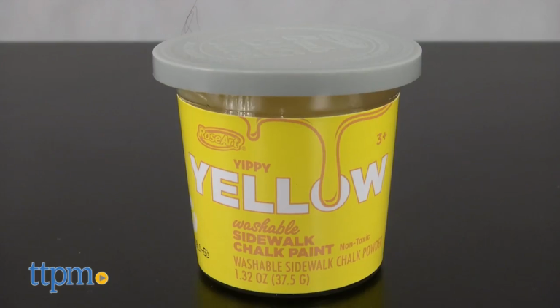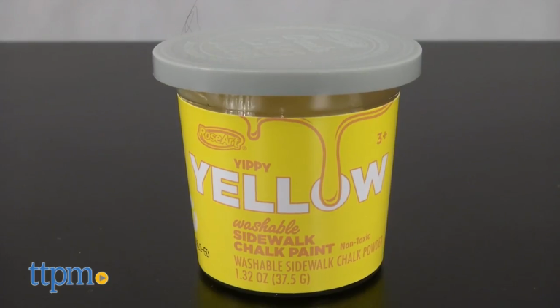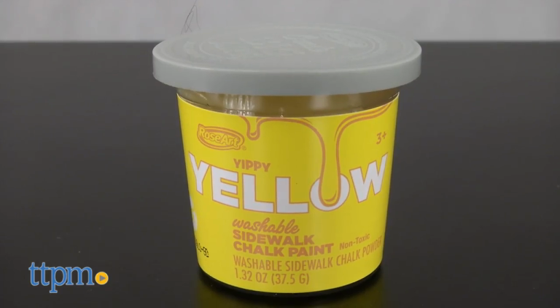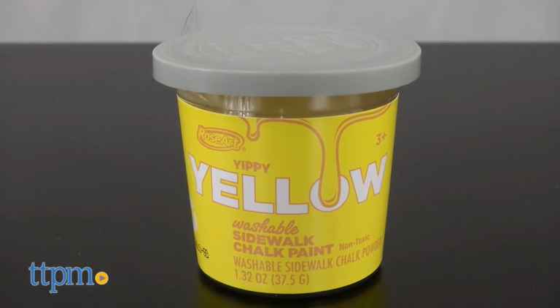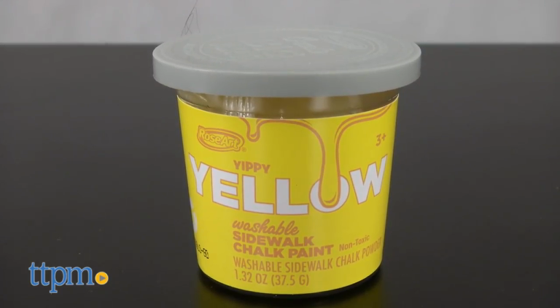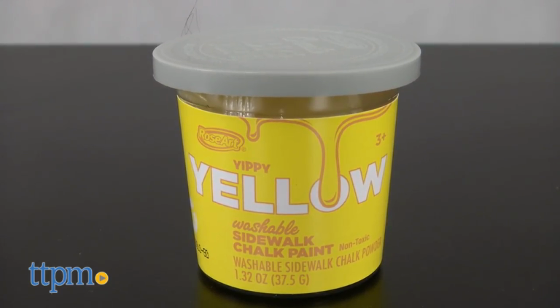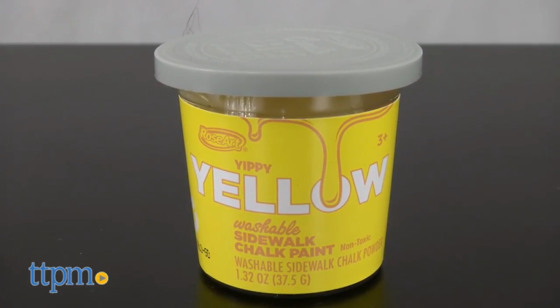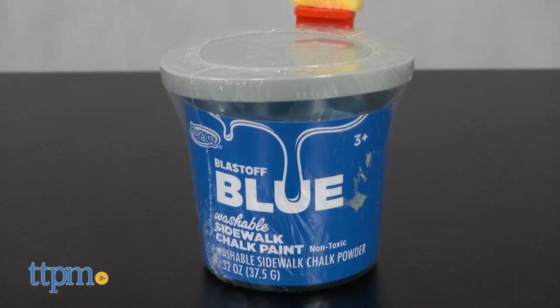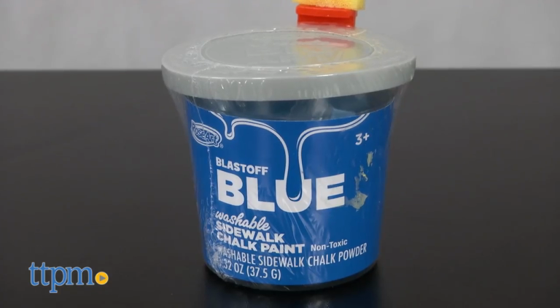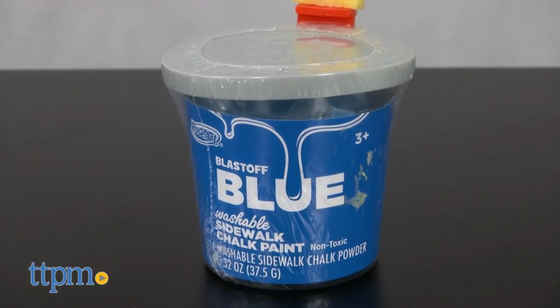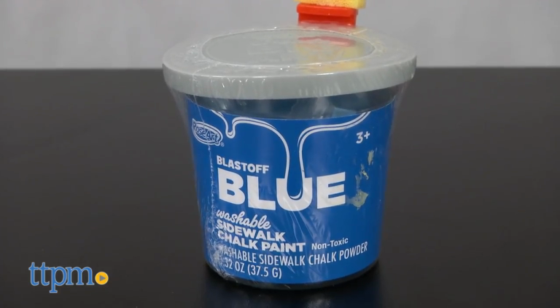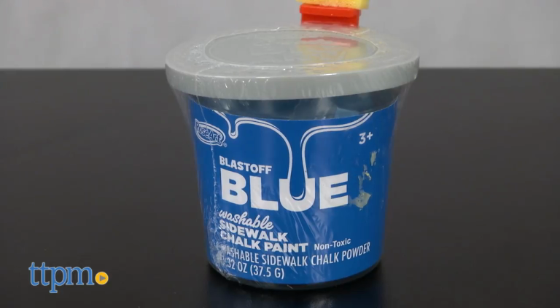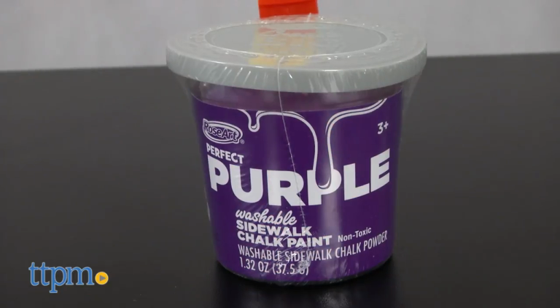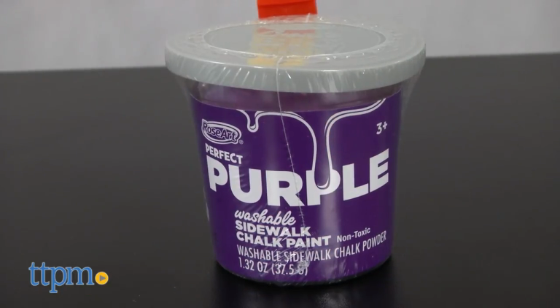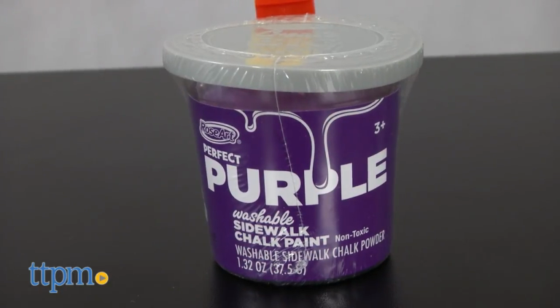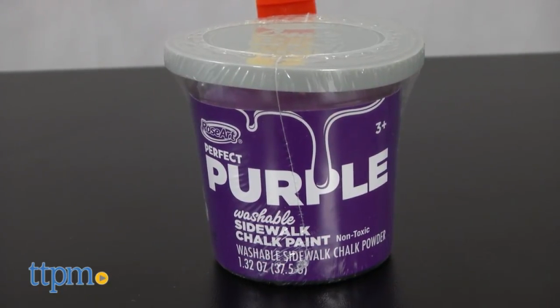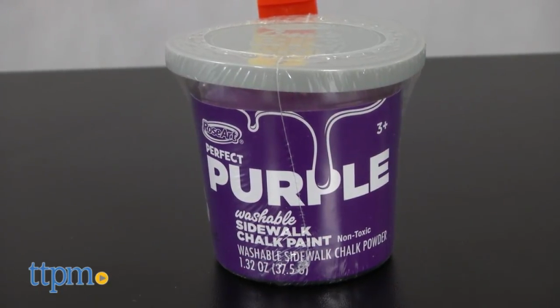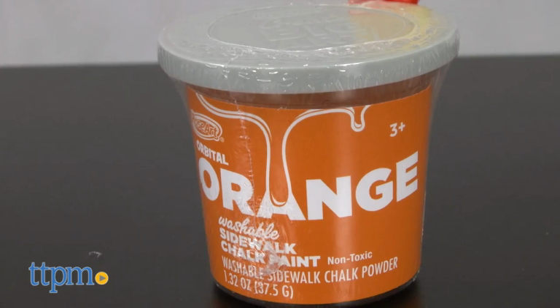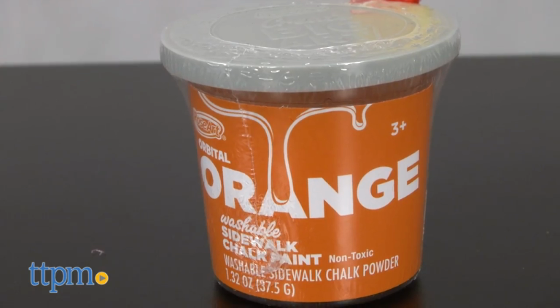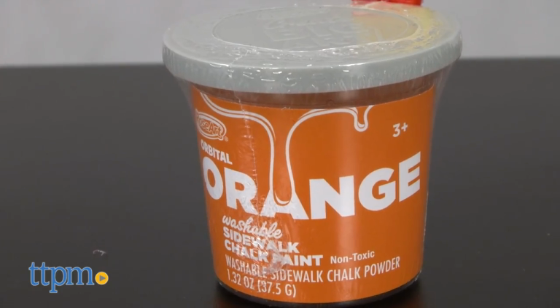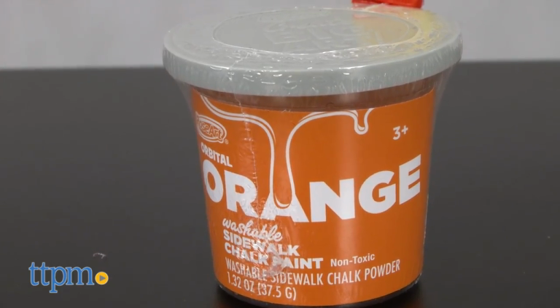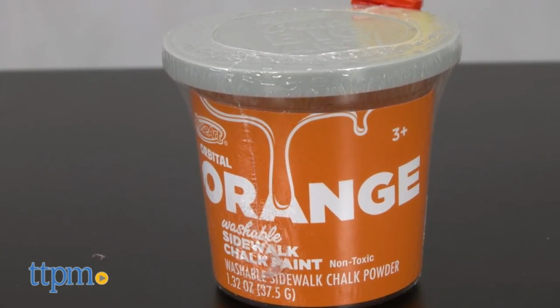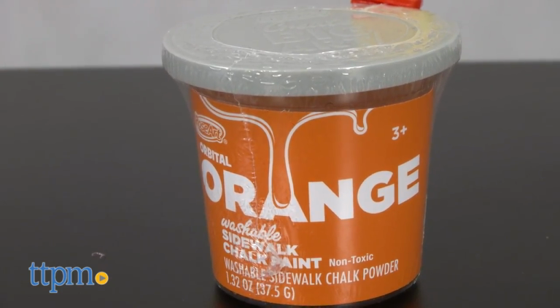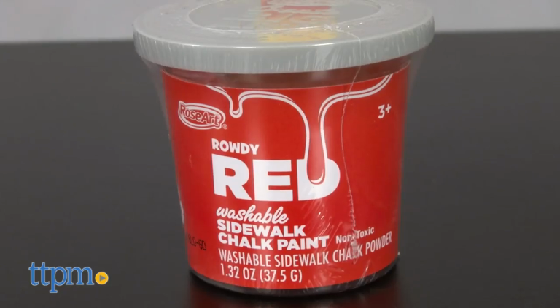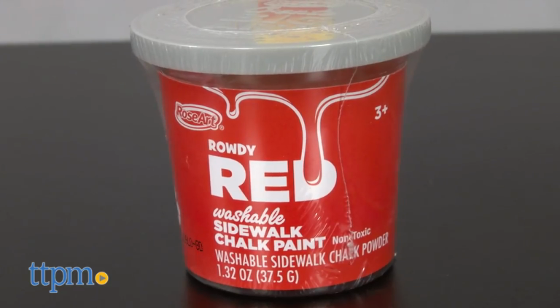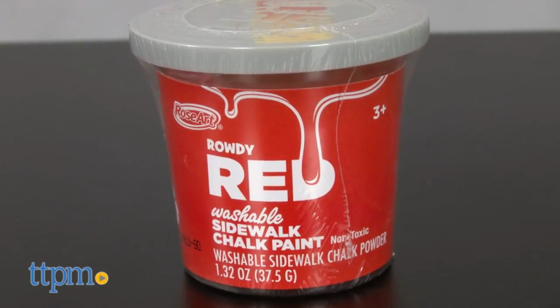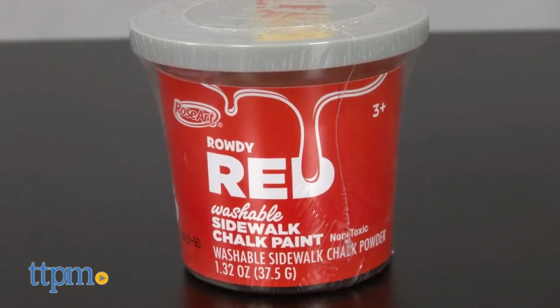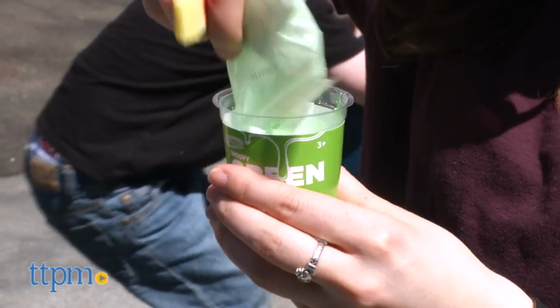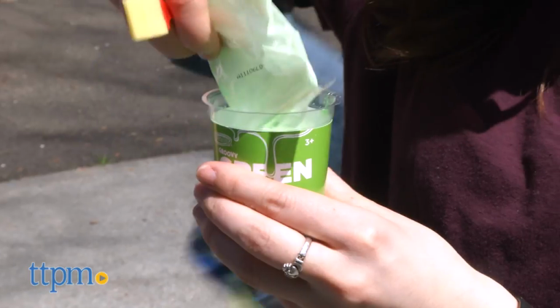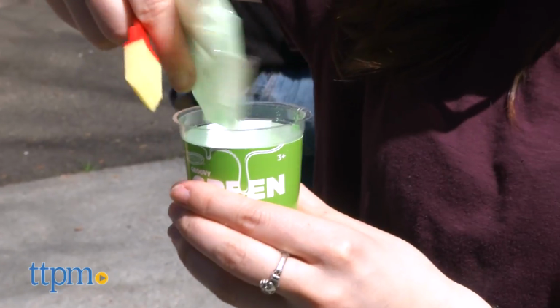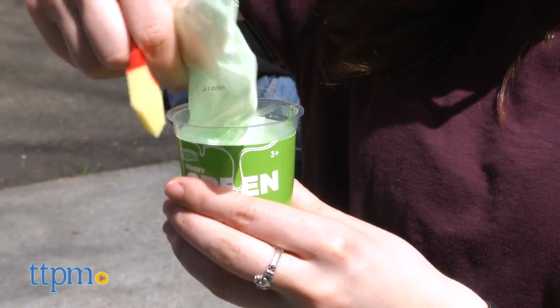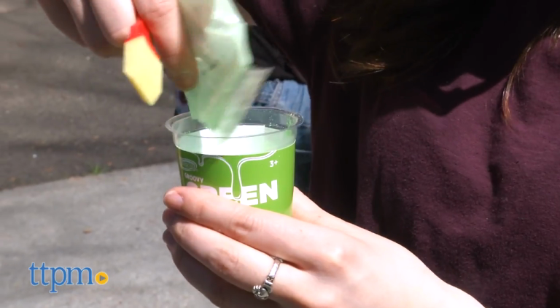We have Yippie Yellow, Blast Off Blue, Perfect Purple, Orbital Orange, Rowdy Red, and Groovy Green.